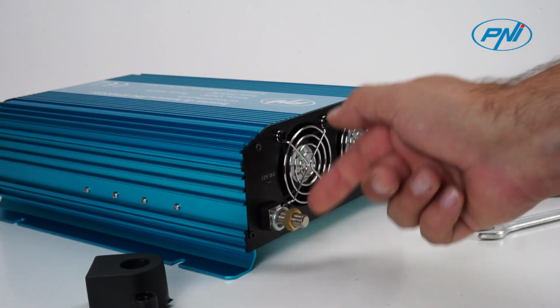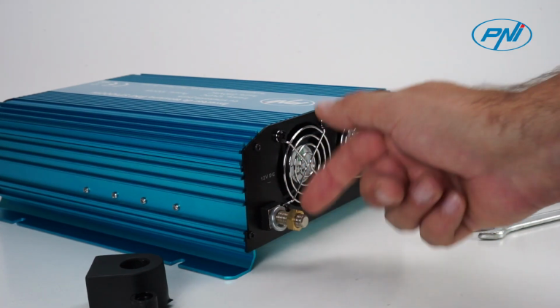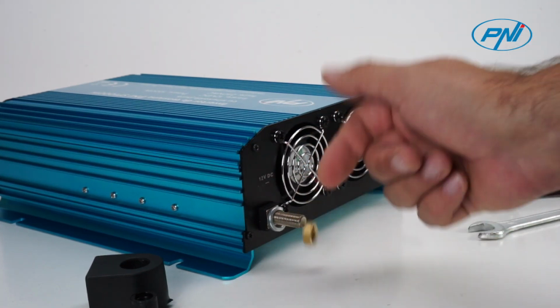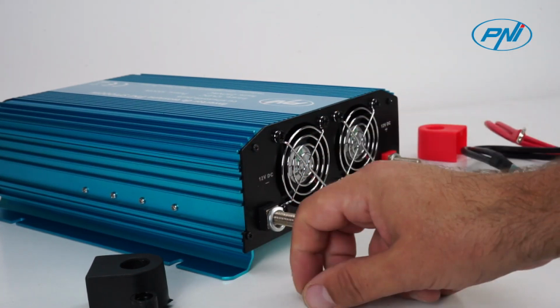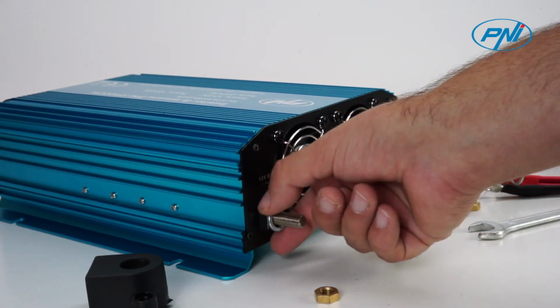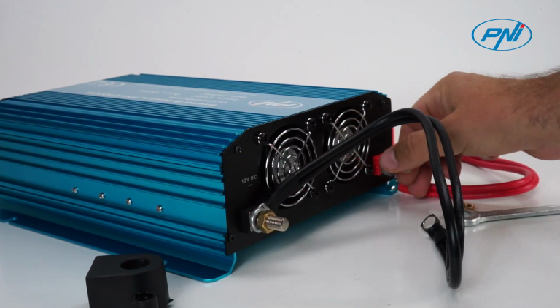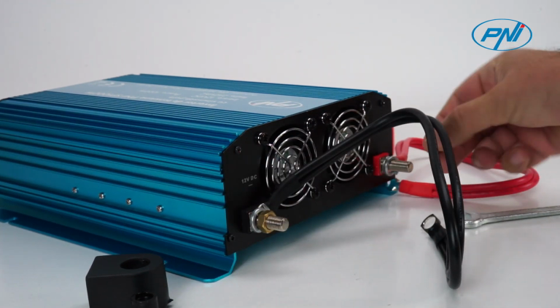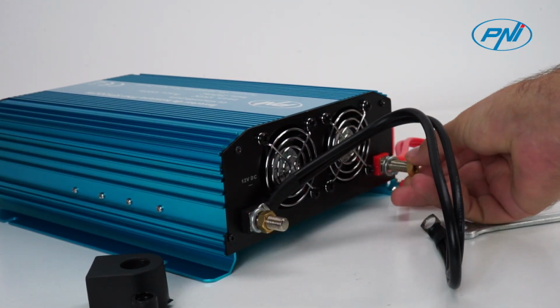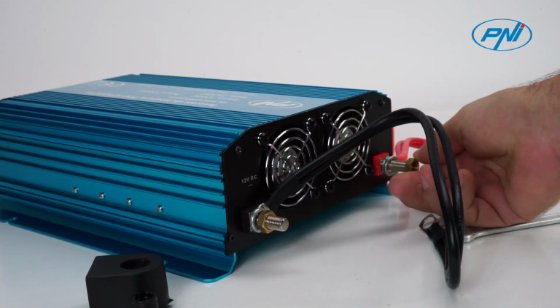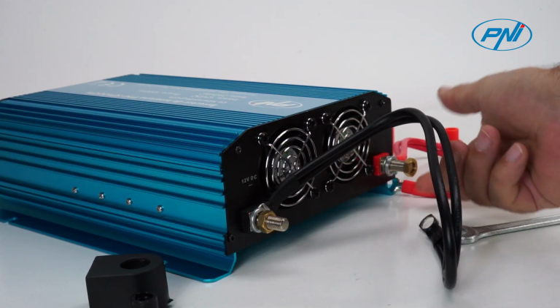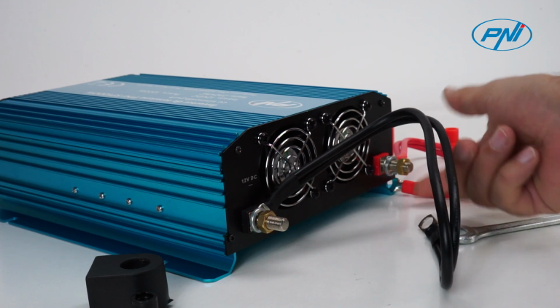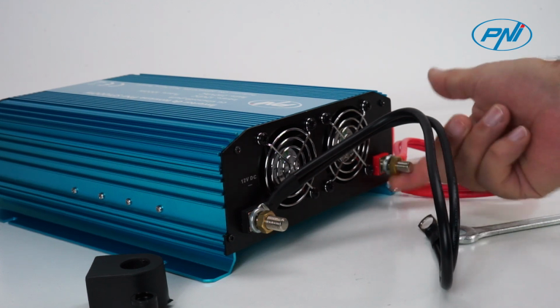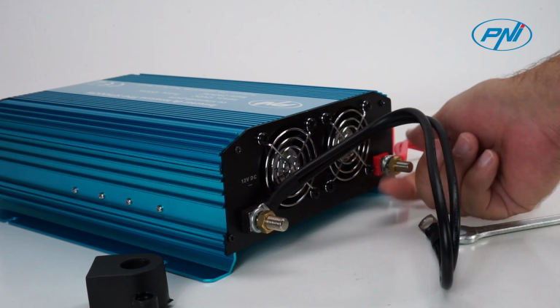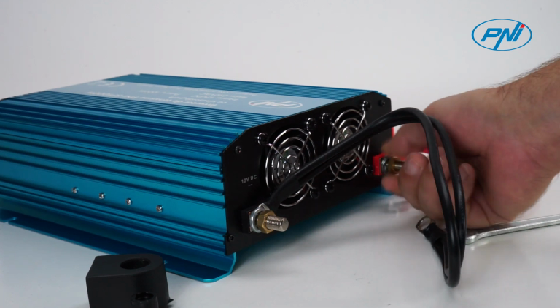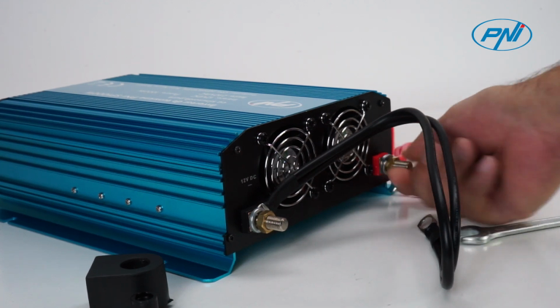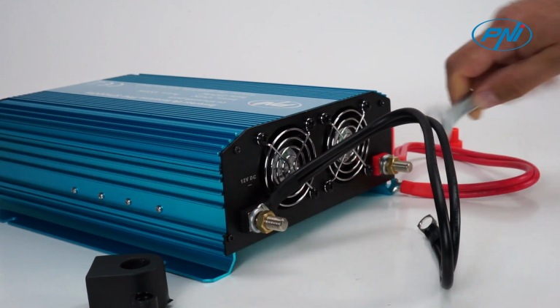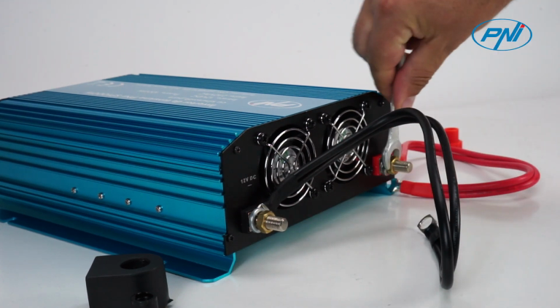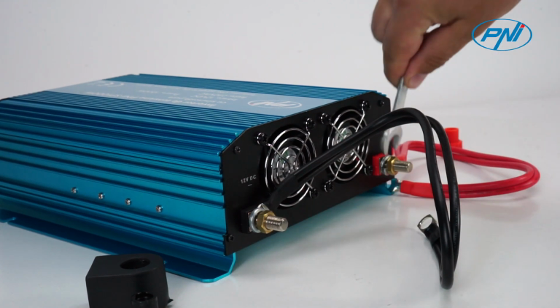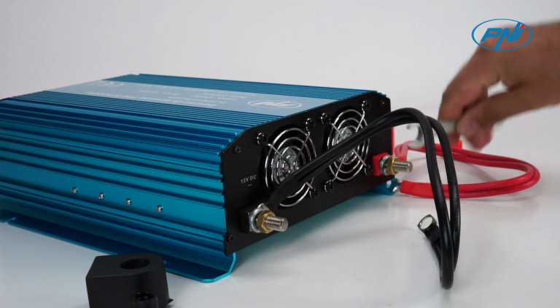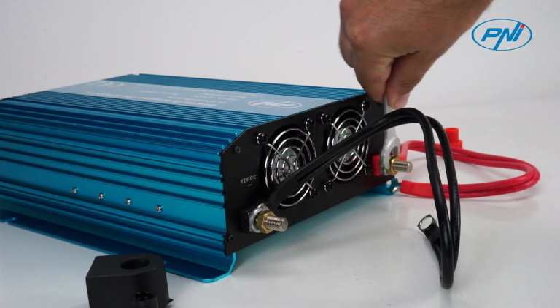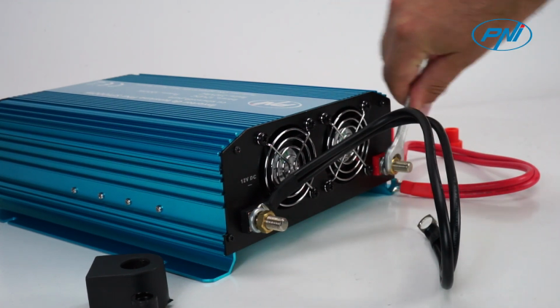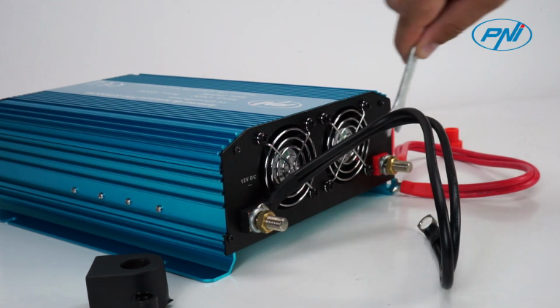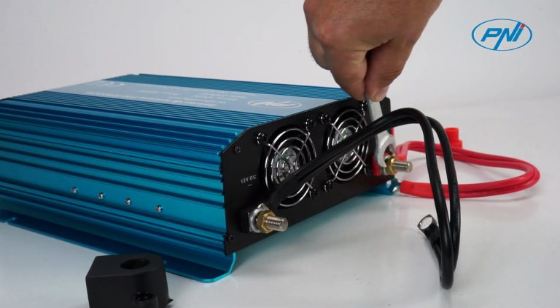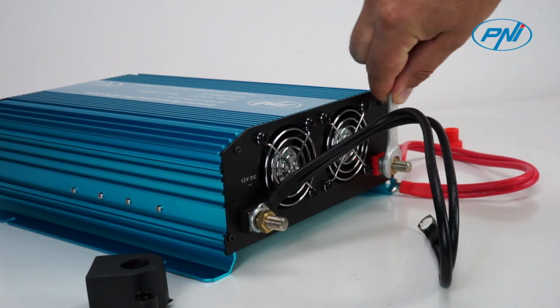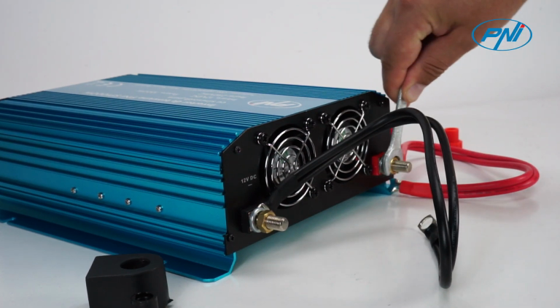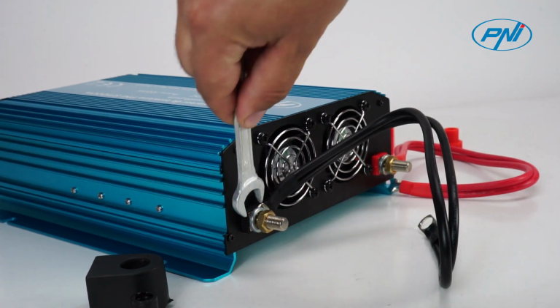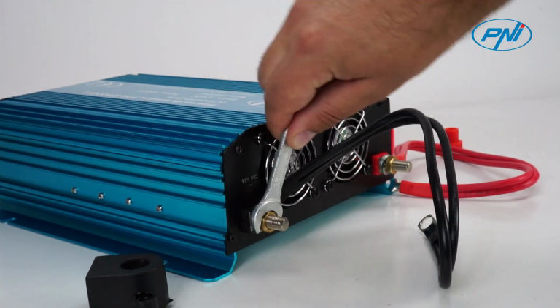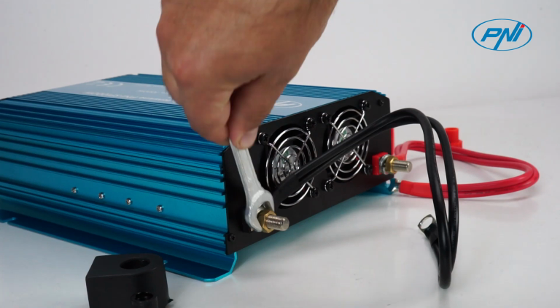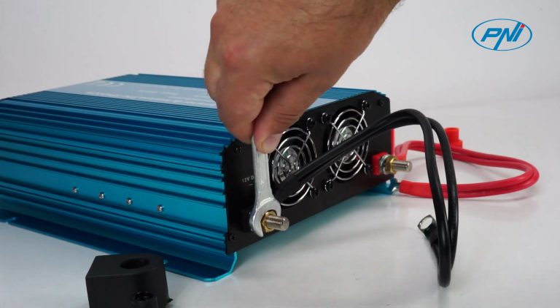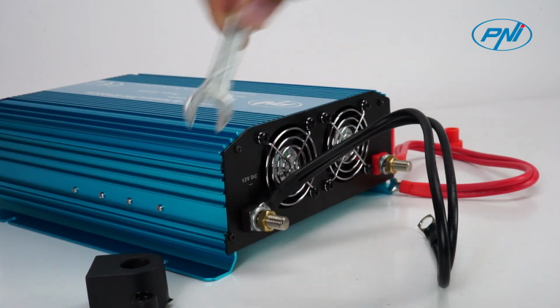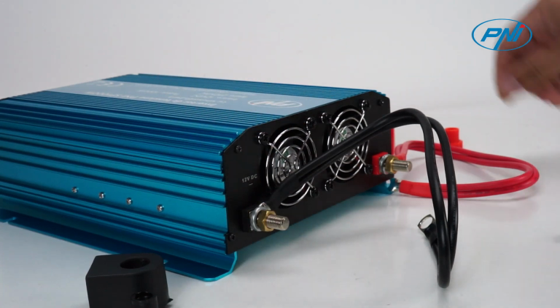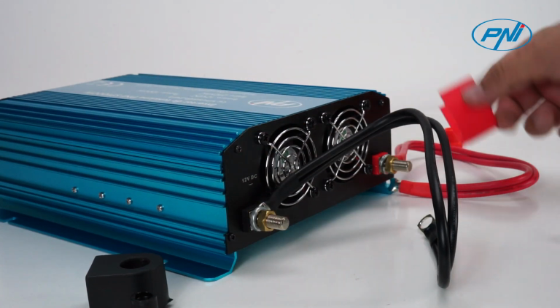Through the two 230V outputs, the inverter can supply consumers with a resistive load such as televisions, audio systems, microwave ovens, fans, laptops, etc.